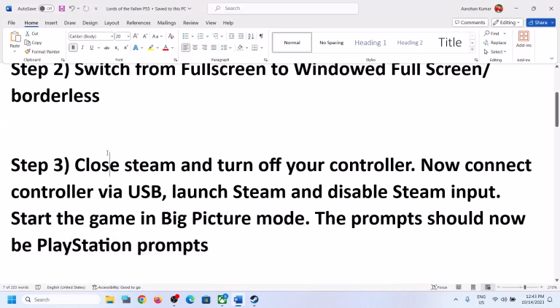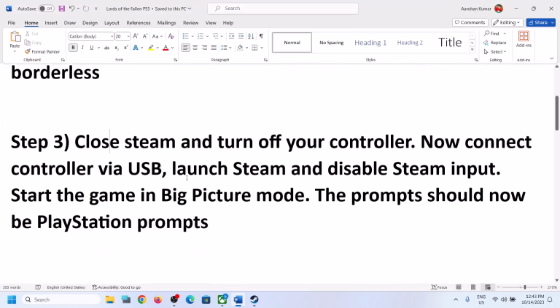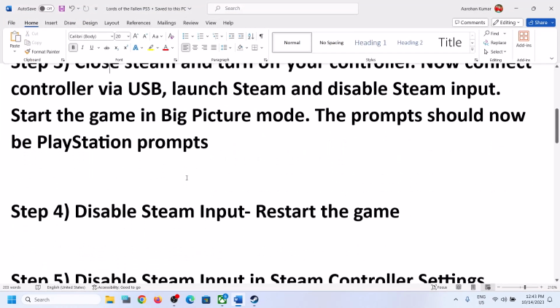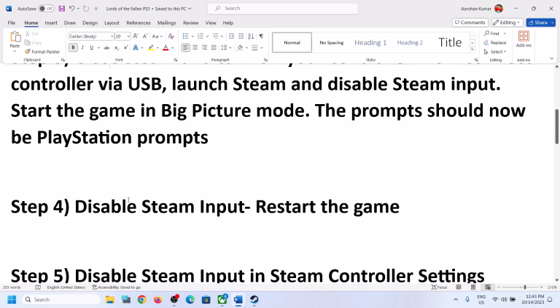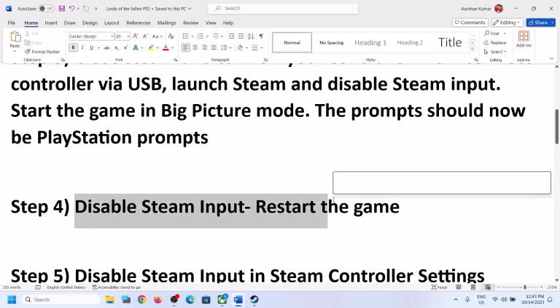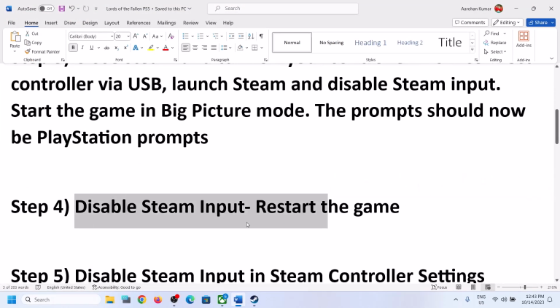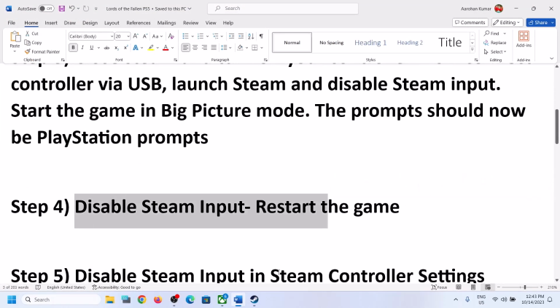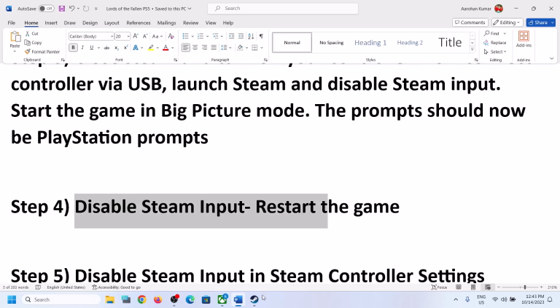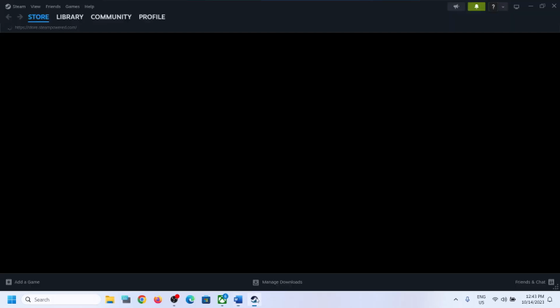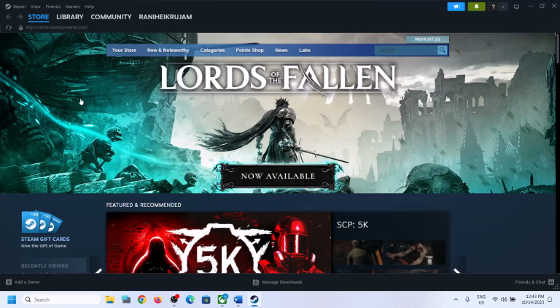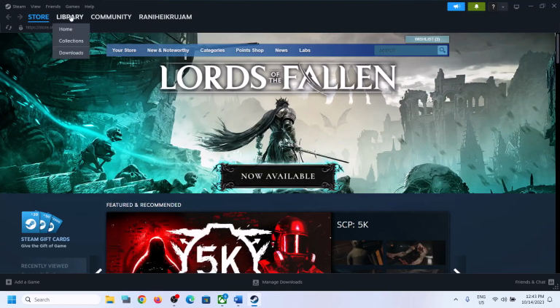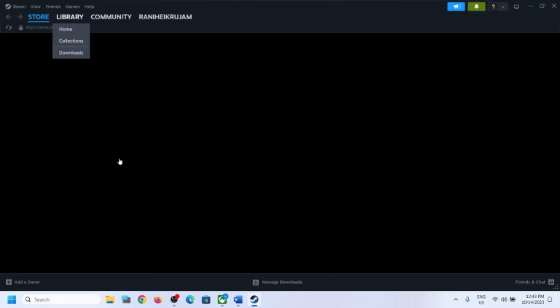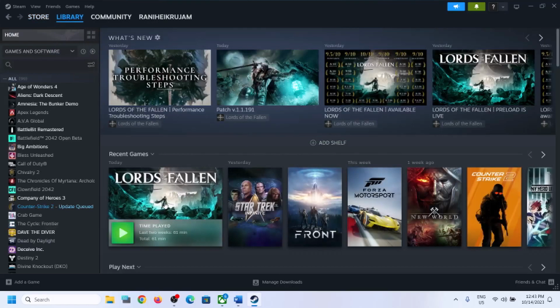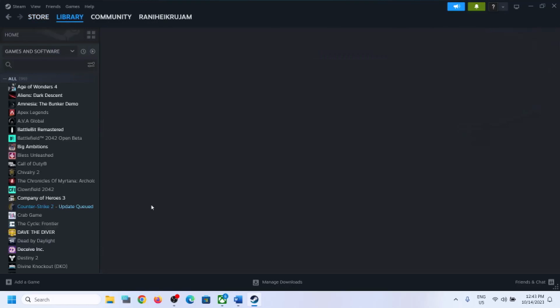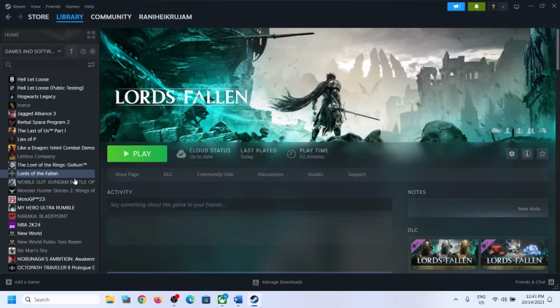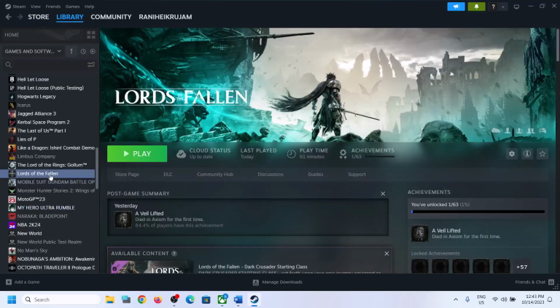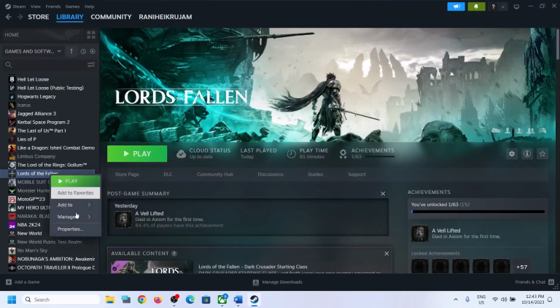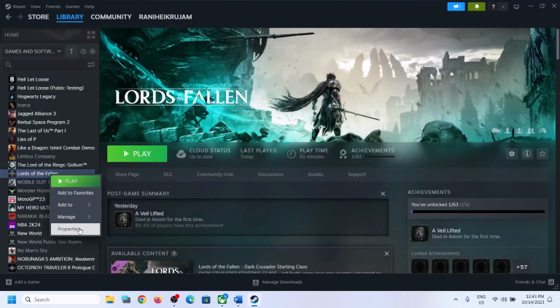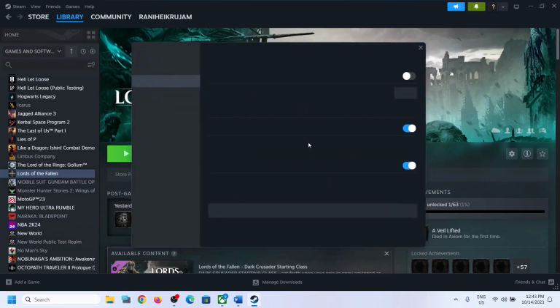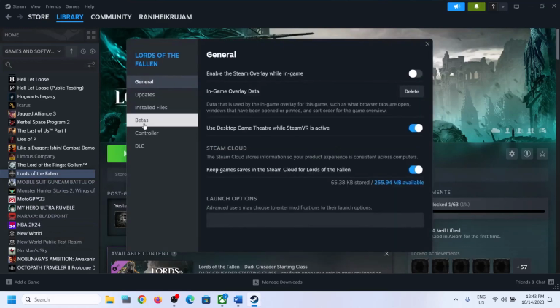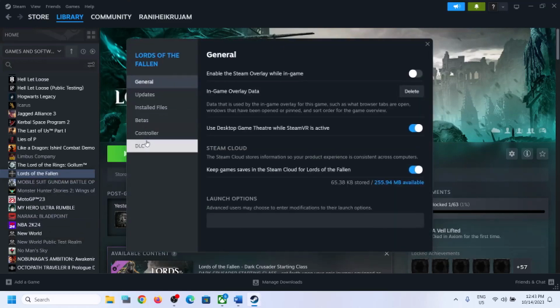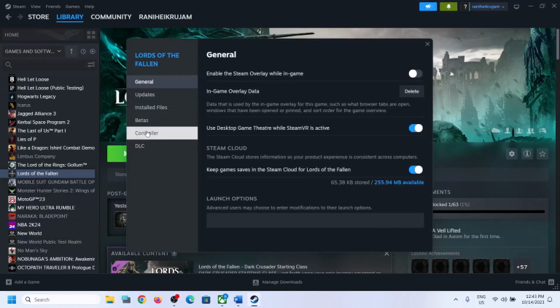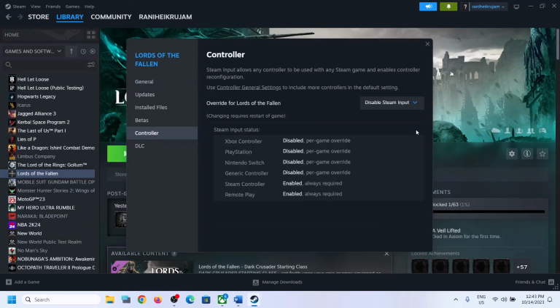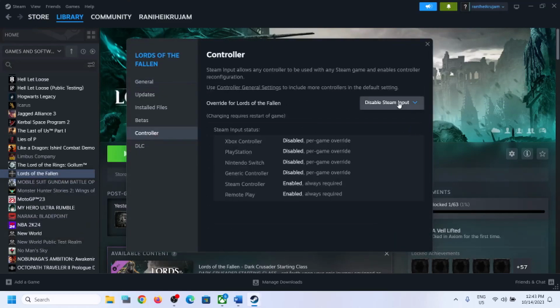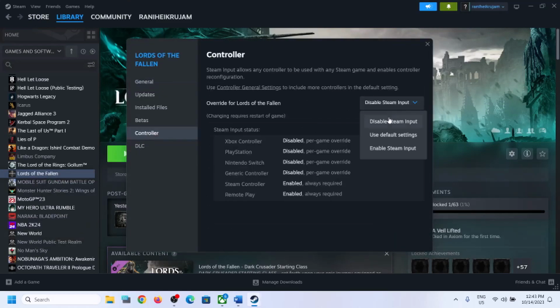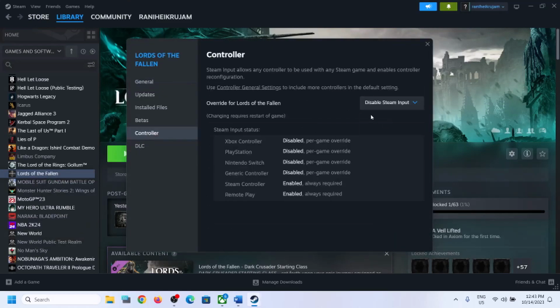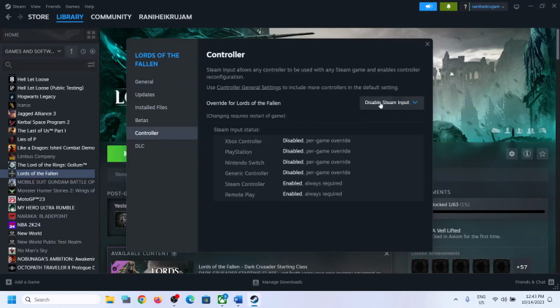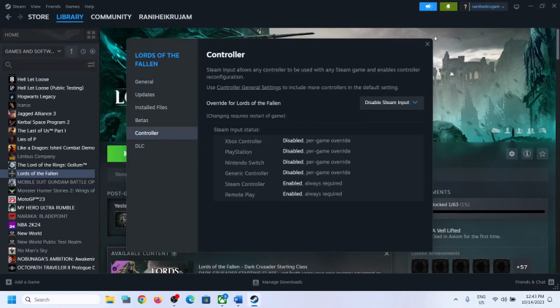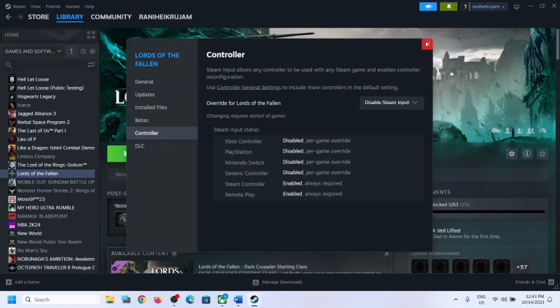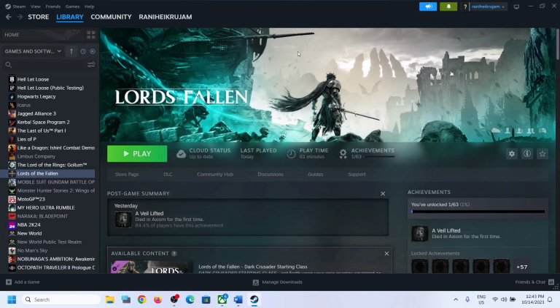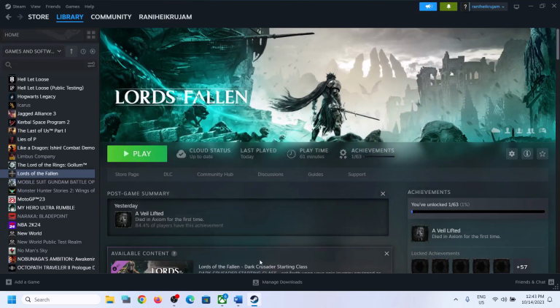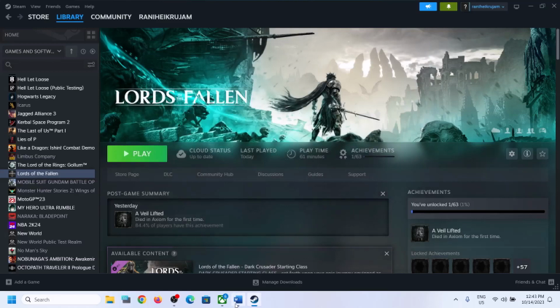The next step is to disable Steam Input and then restart the game. If the game is running, close the game, then make a right-click on the game, select Properties, go to the Controller tab, disable Steam Input, launch the game, and check.